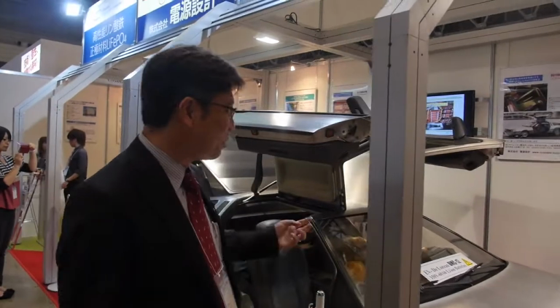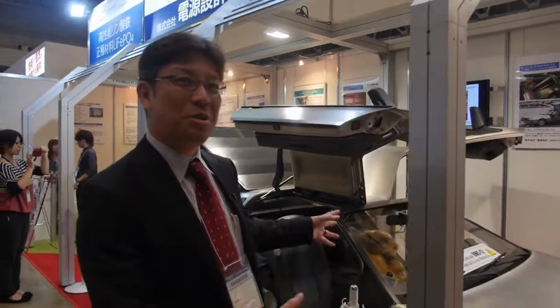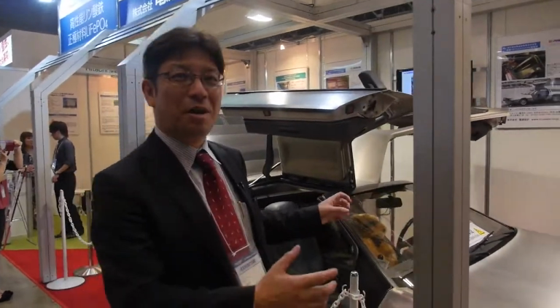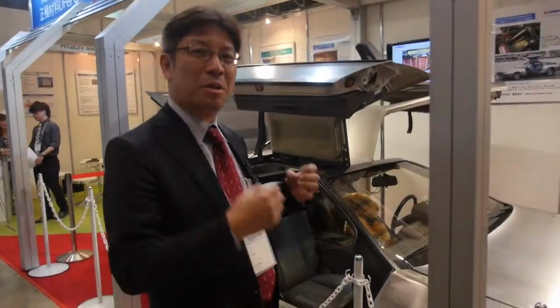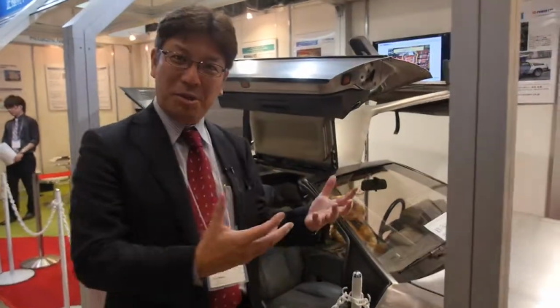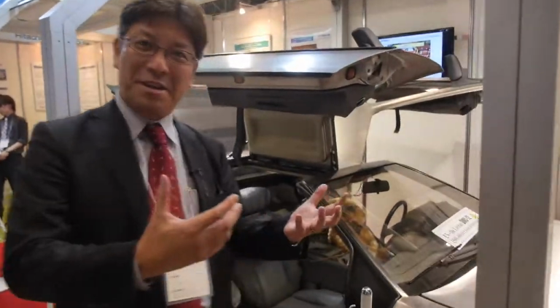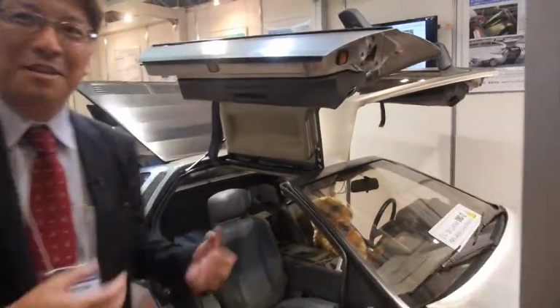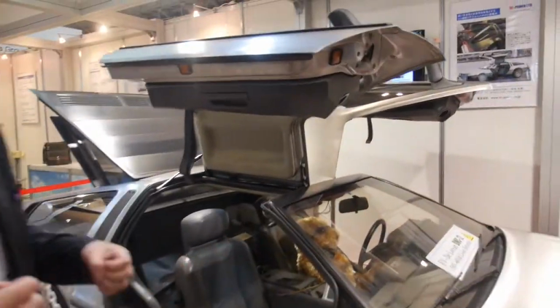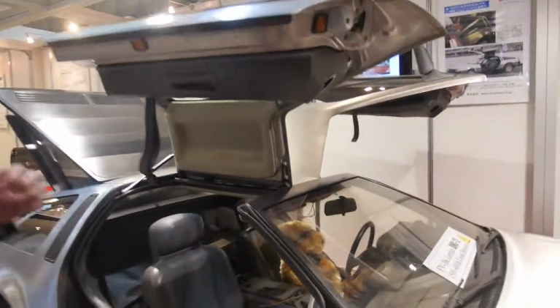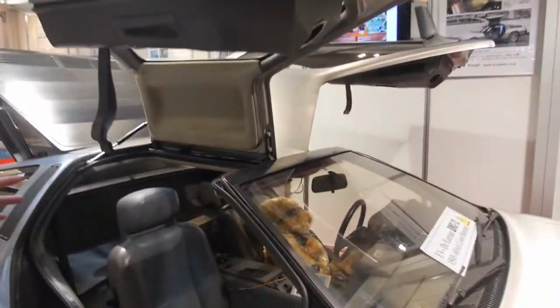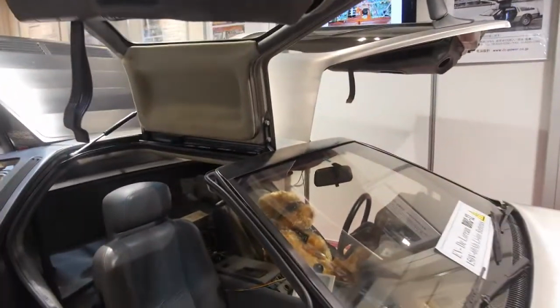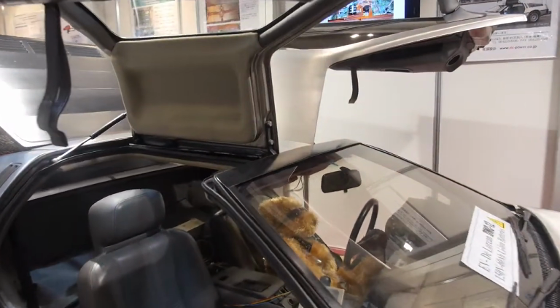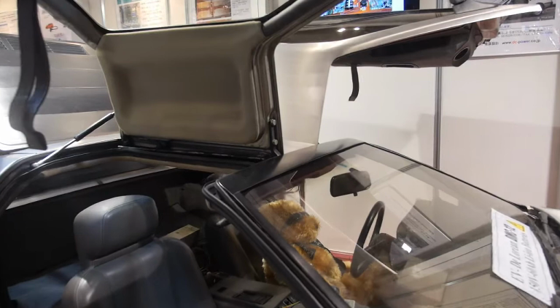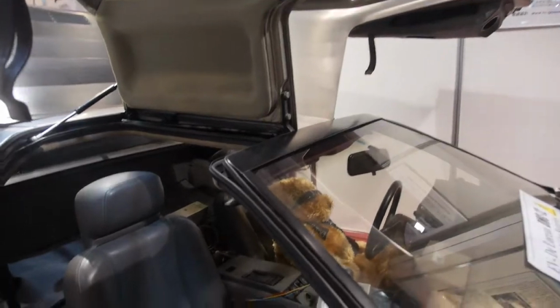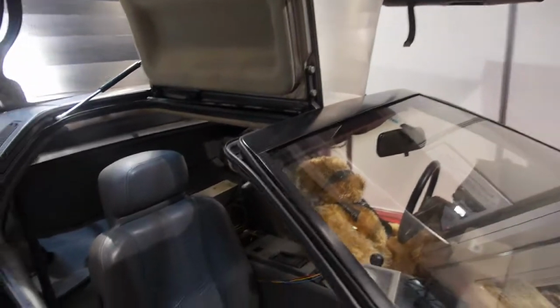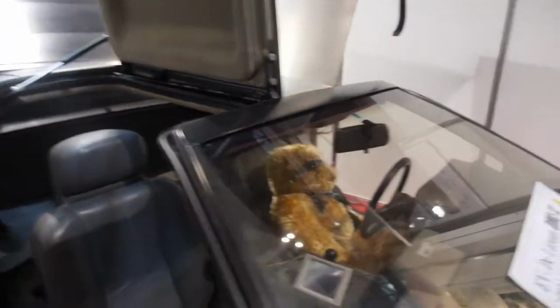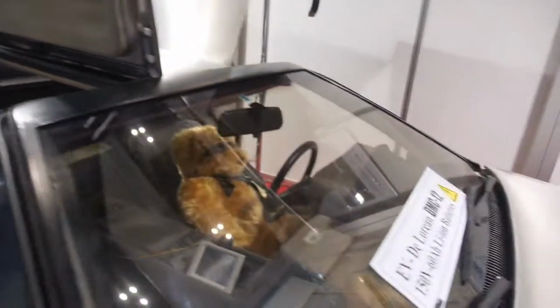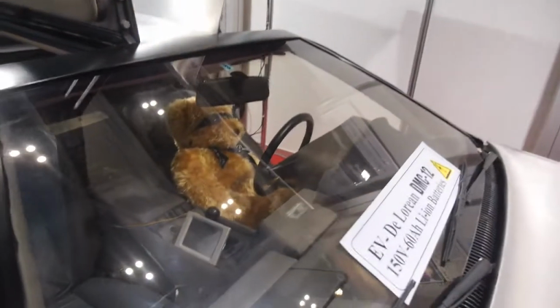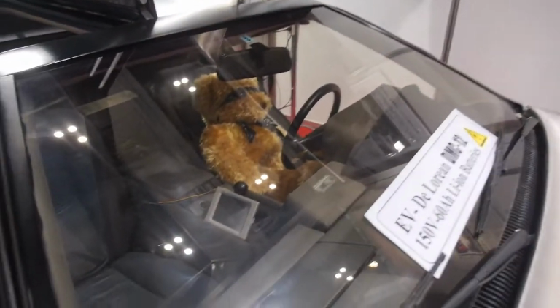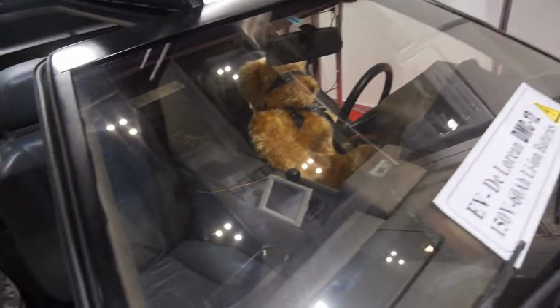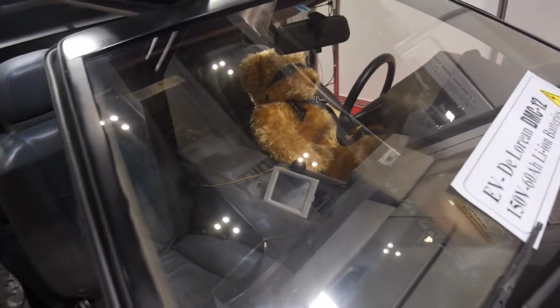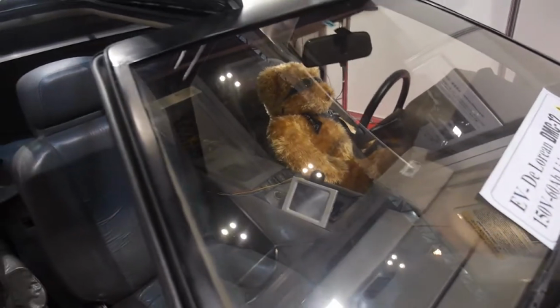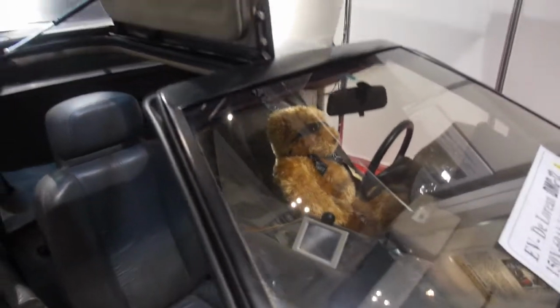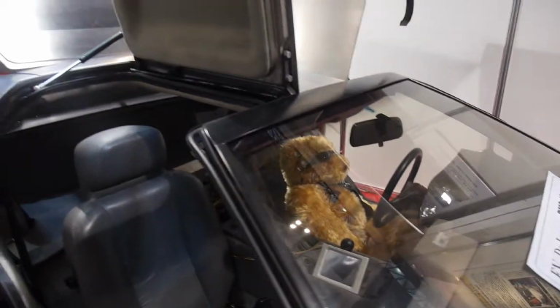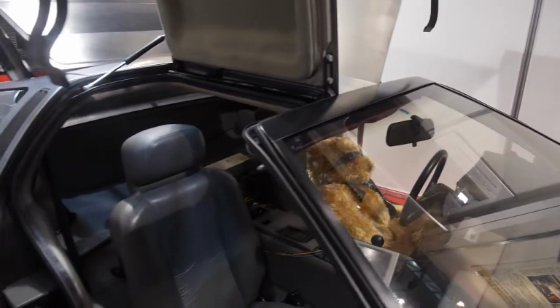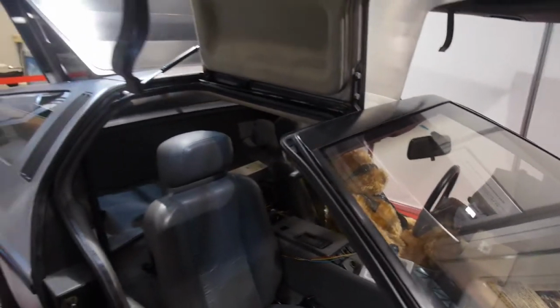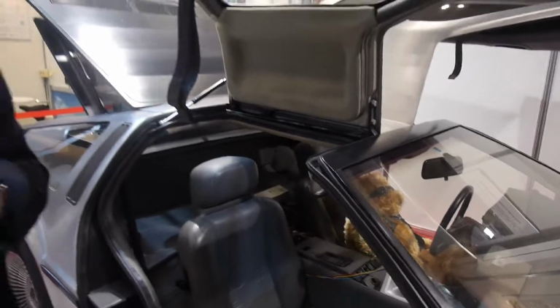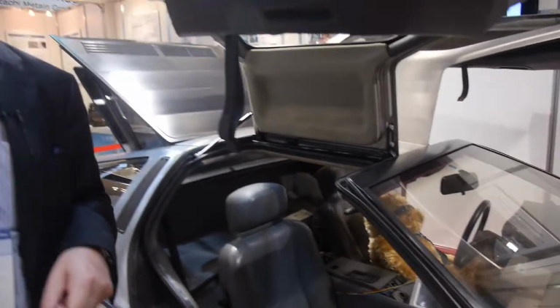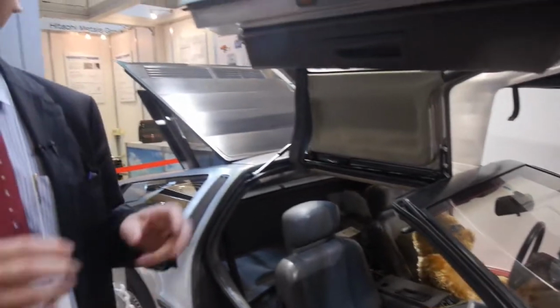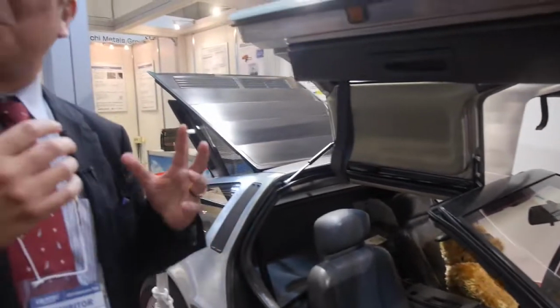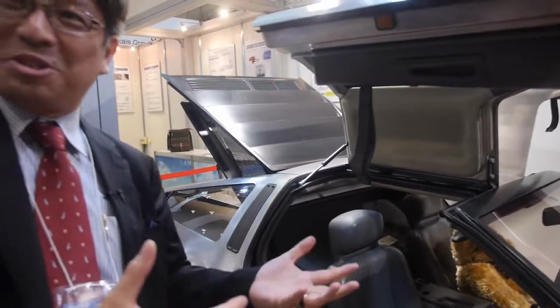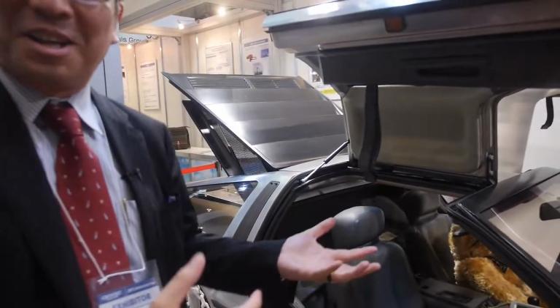This is a DeLorean. Do you know the DeLorean? The MC-12? Yes. From the movie? Yes. The Back to the Future car.